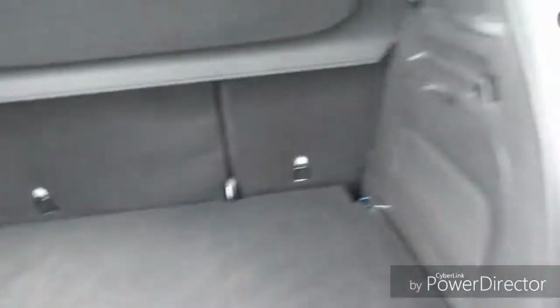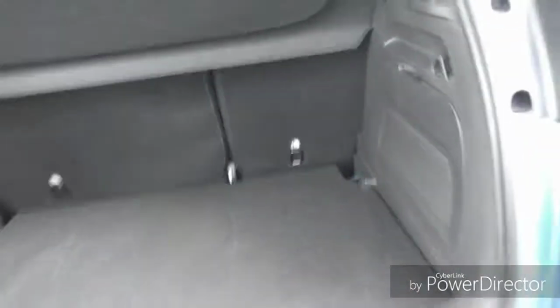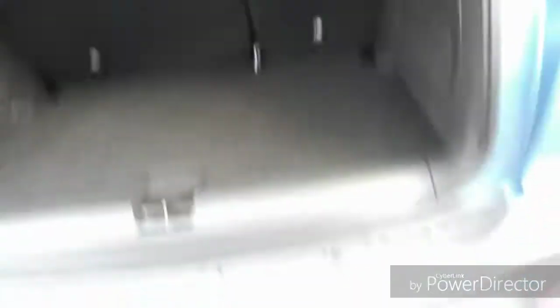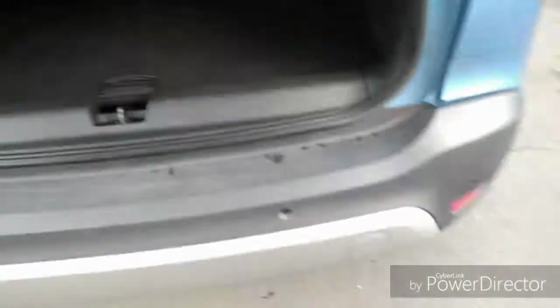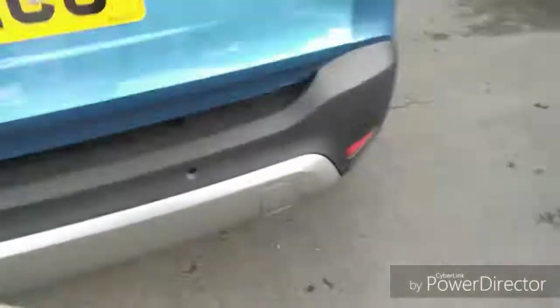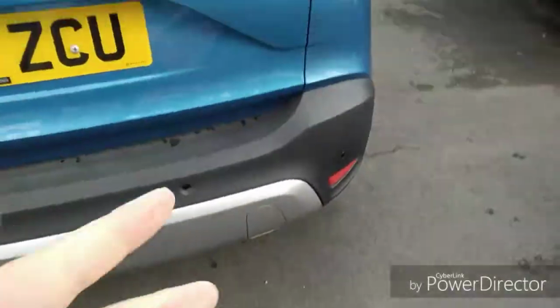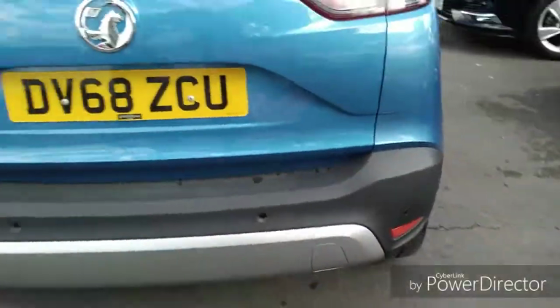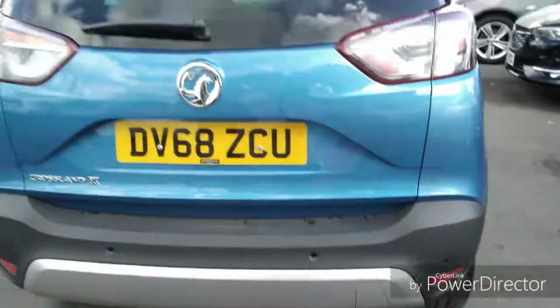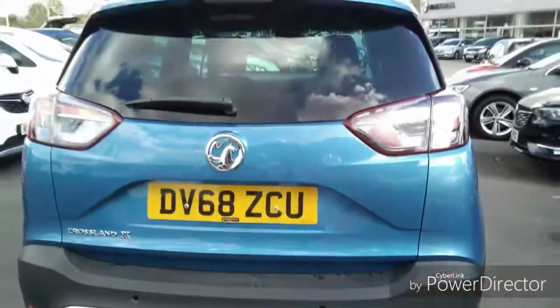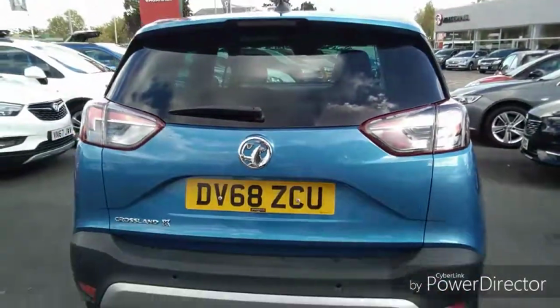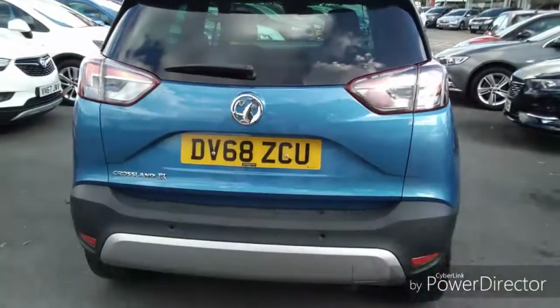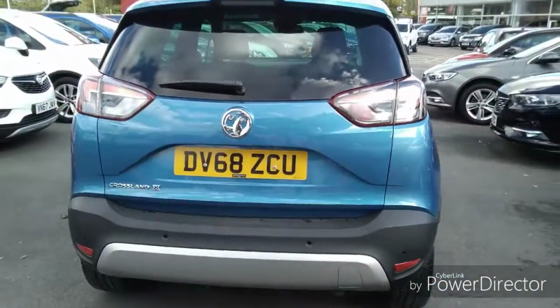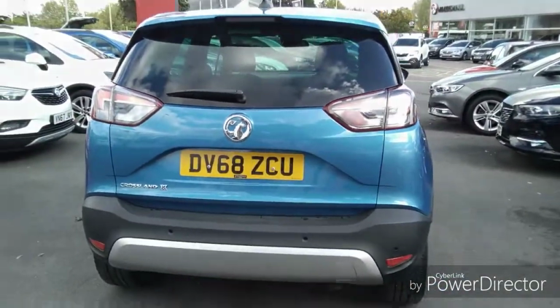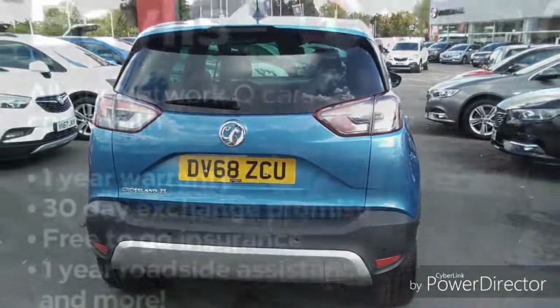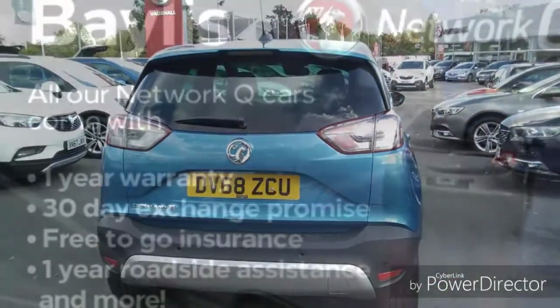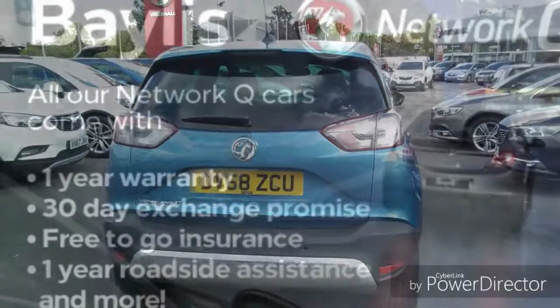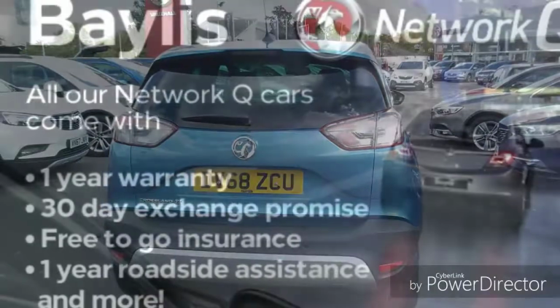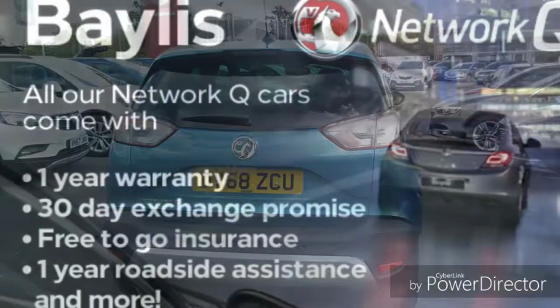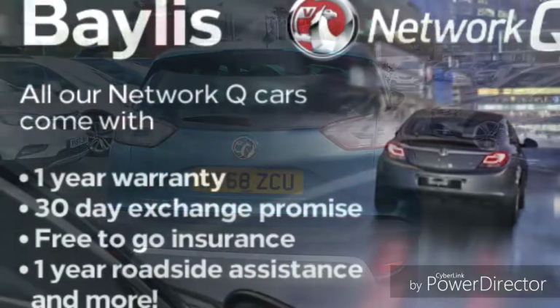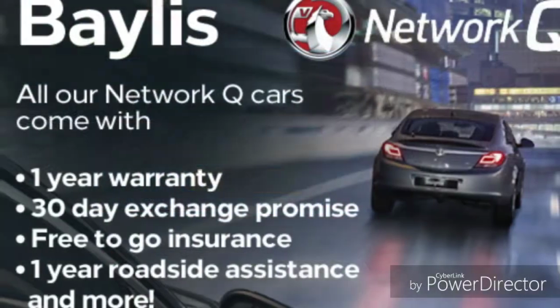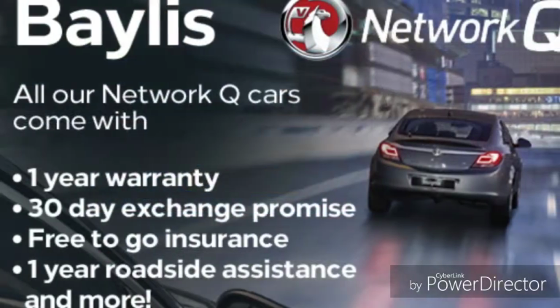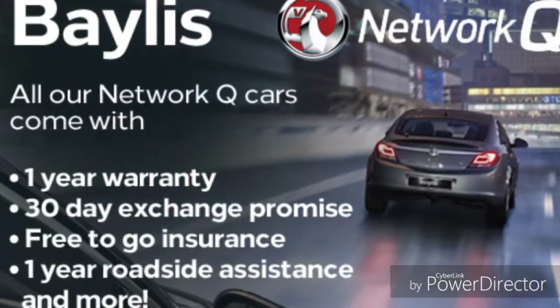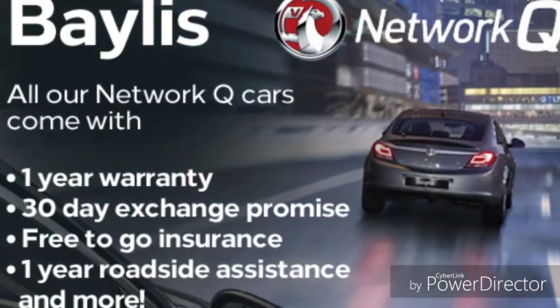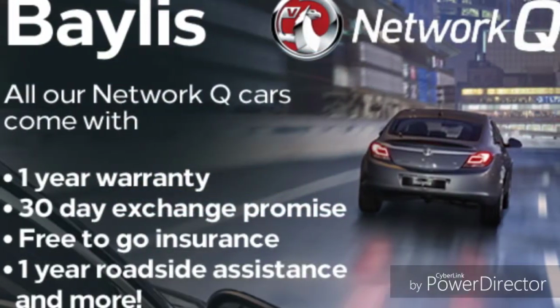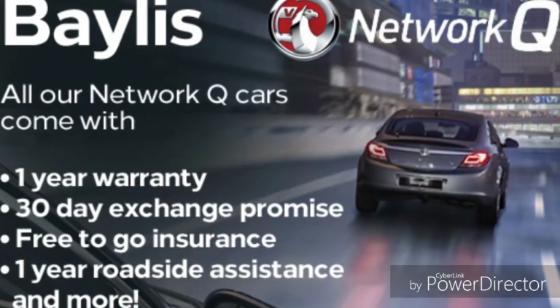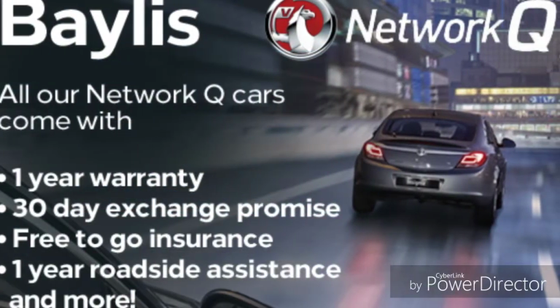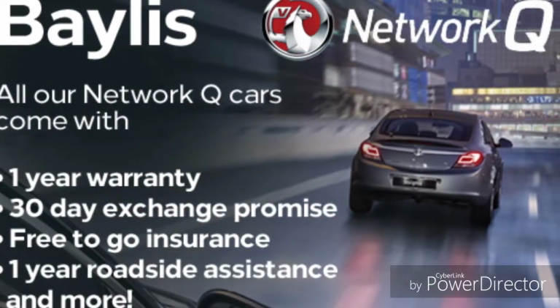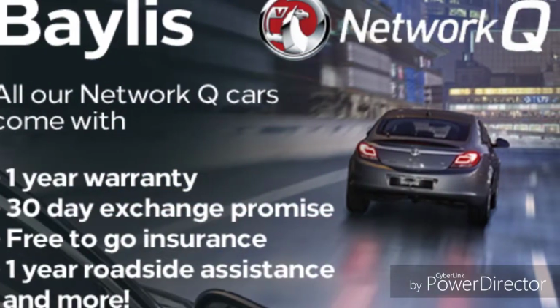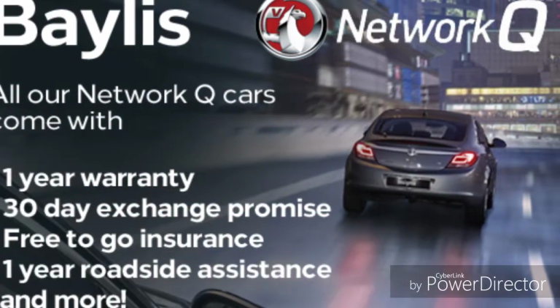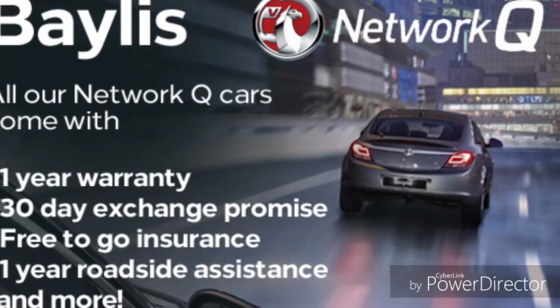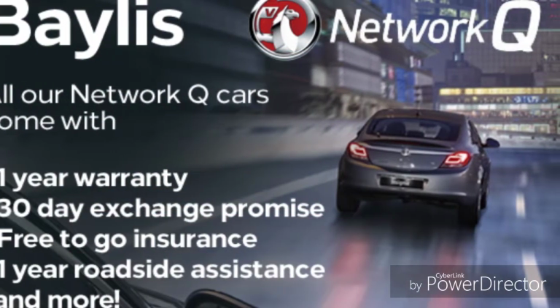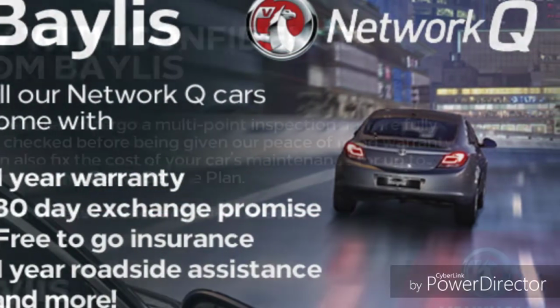Finance options are available to facilitate your purchase, as well as Bayless service plans. If you're interested in this Crossland, give us a call at Bayless Vauxhall.